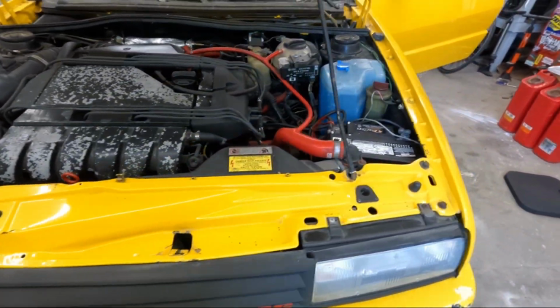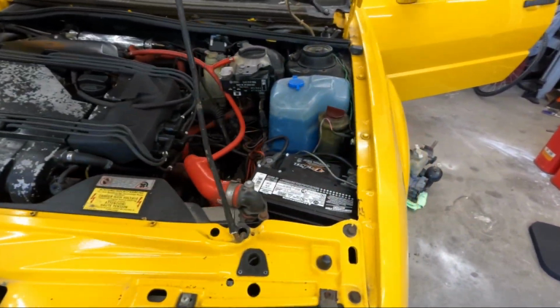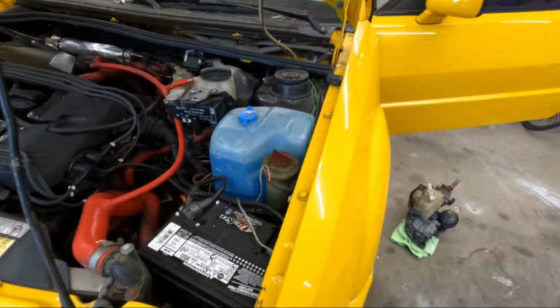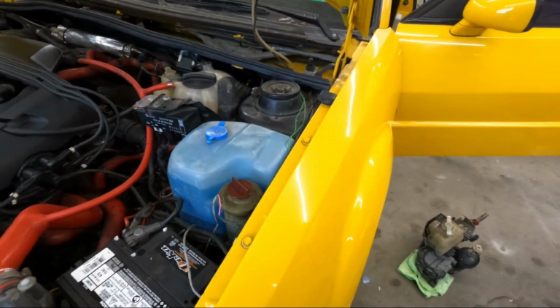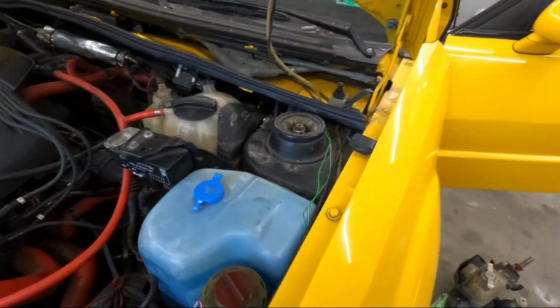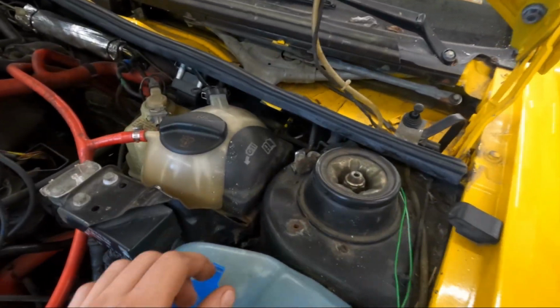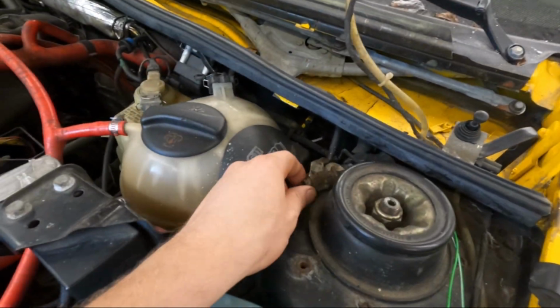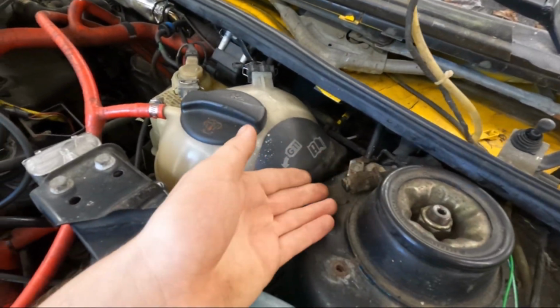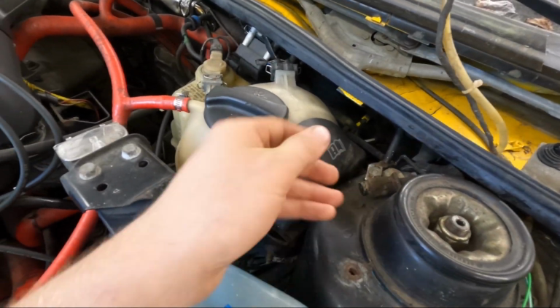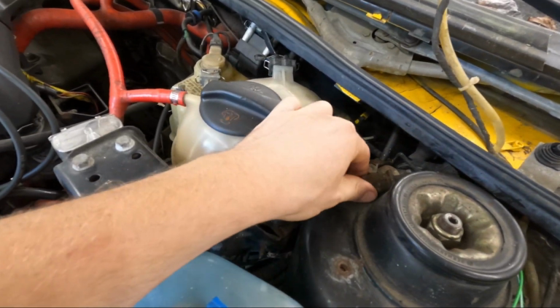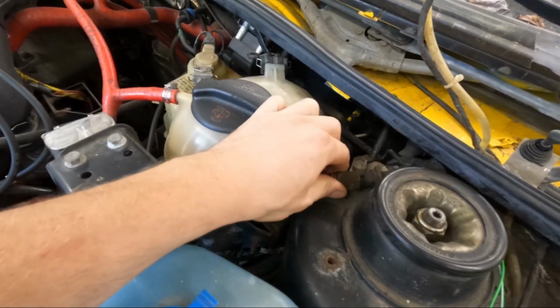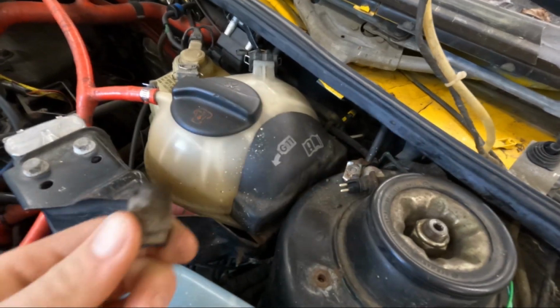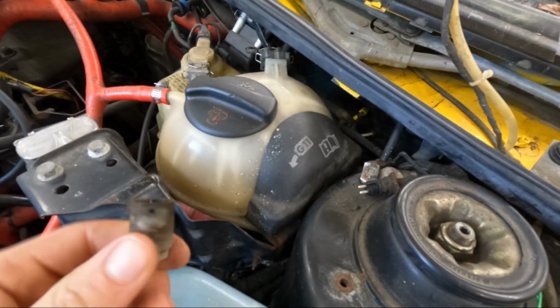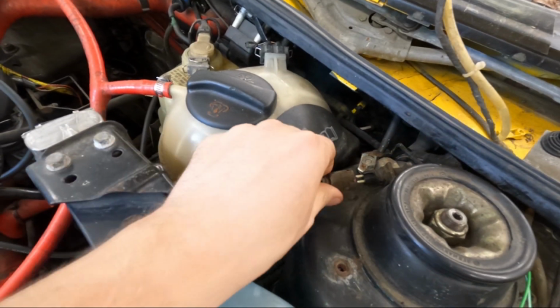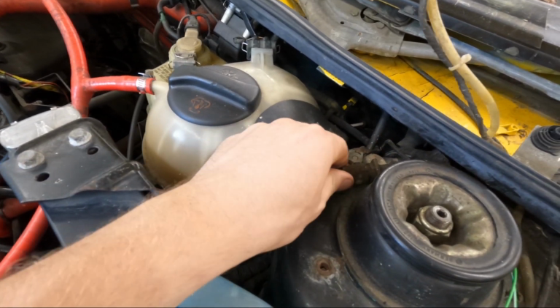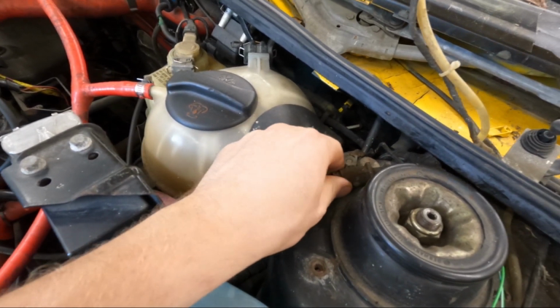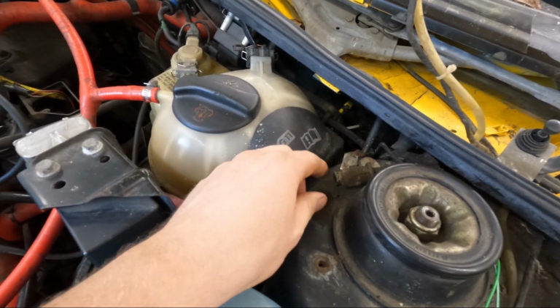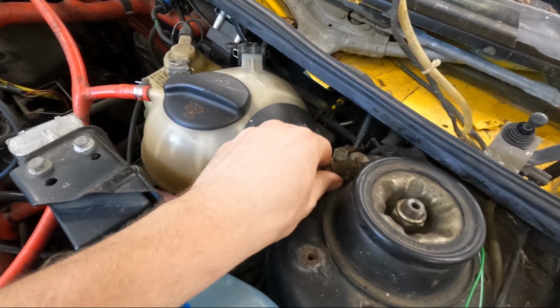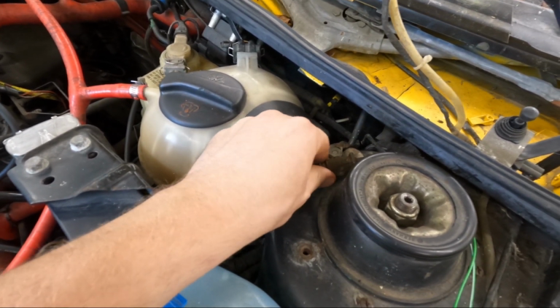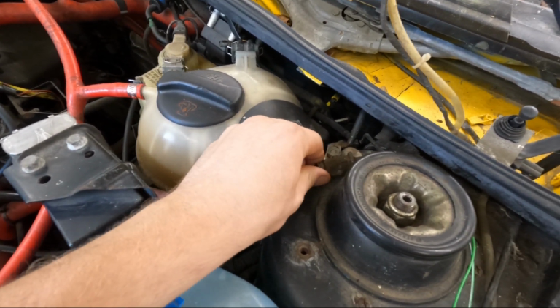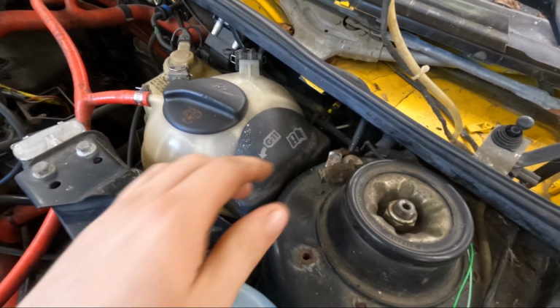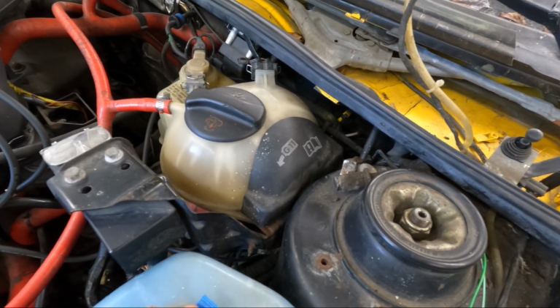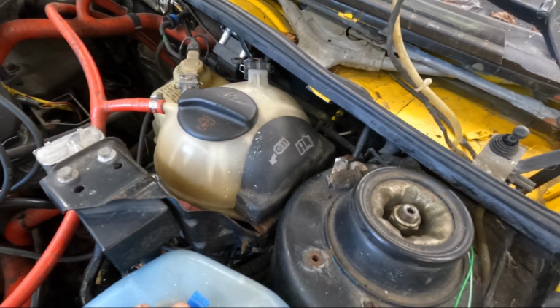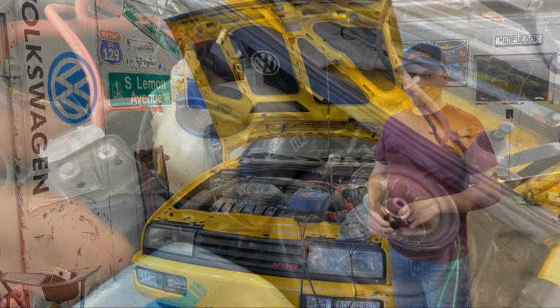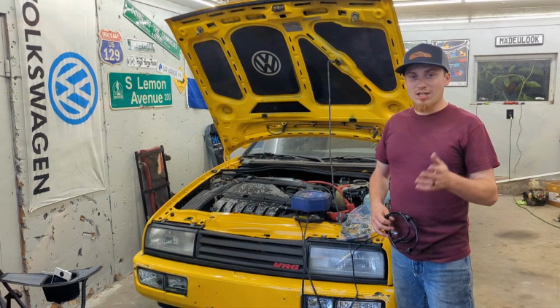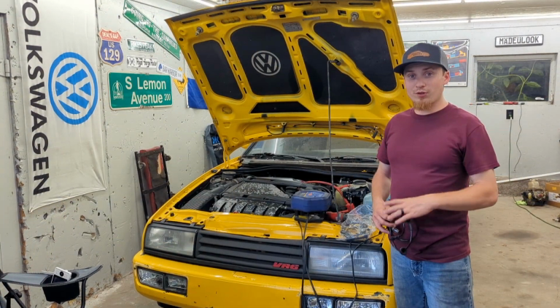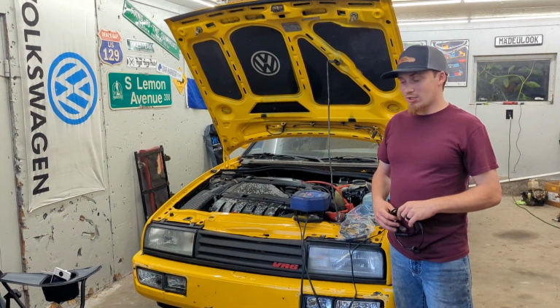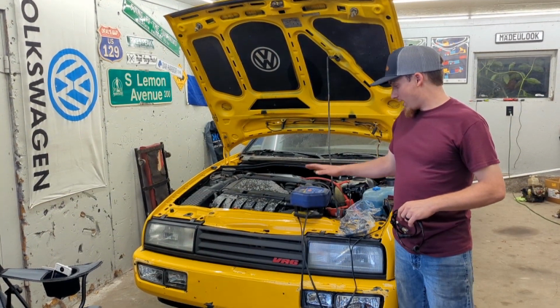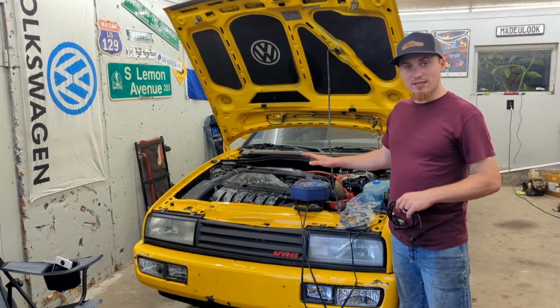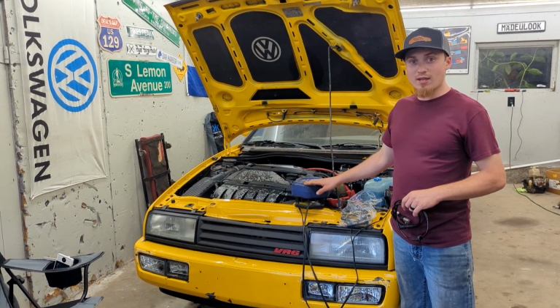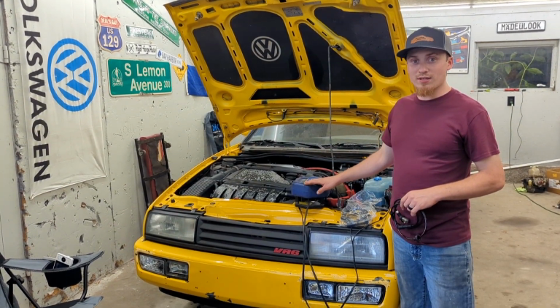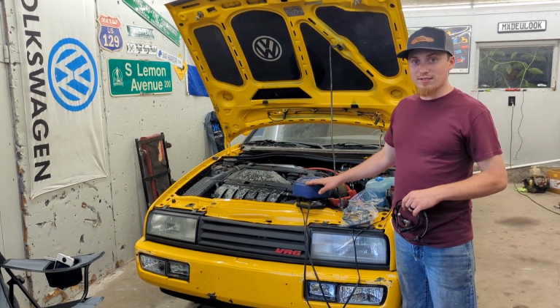Even crazier, I took a look at the other side — the harness is totally missing. We don't have a code there, but we'll get them both sorted. It's been a few days; battery was dead, so that was the end of testing.